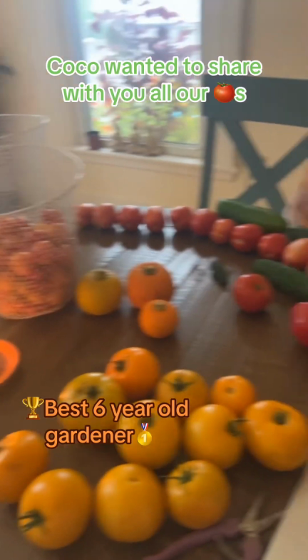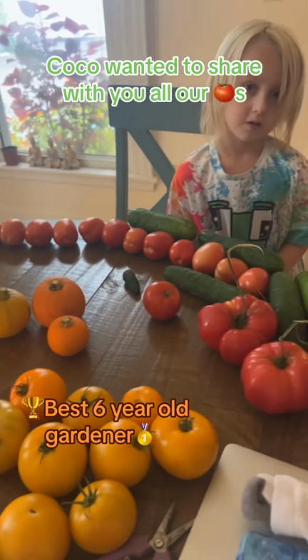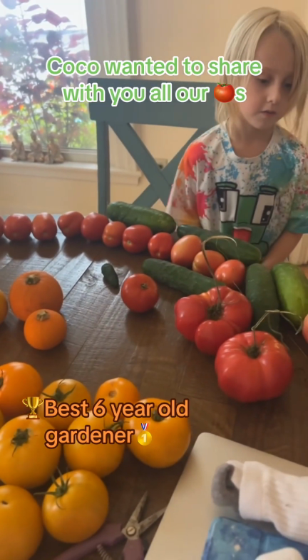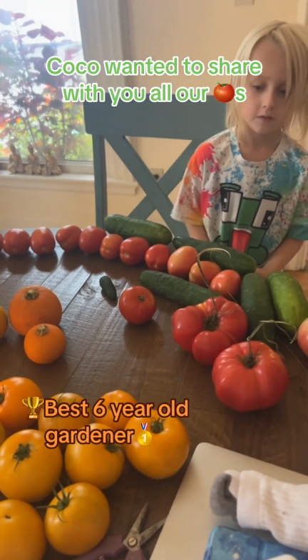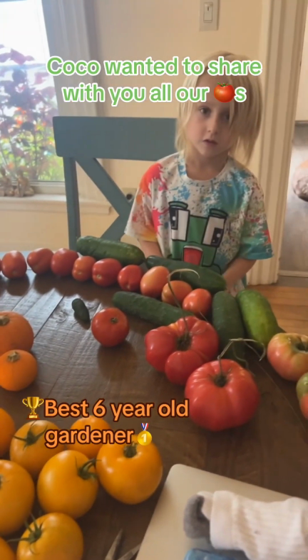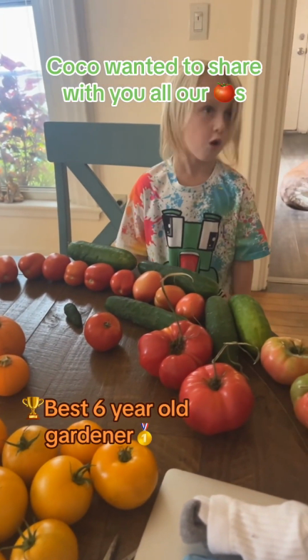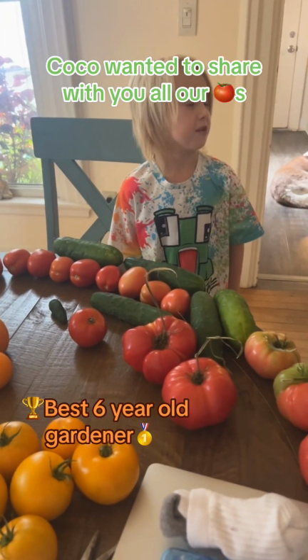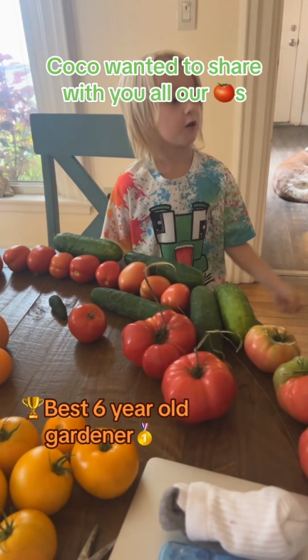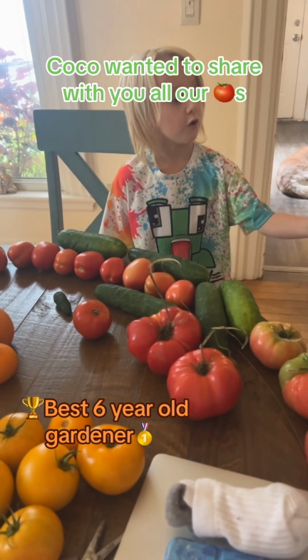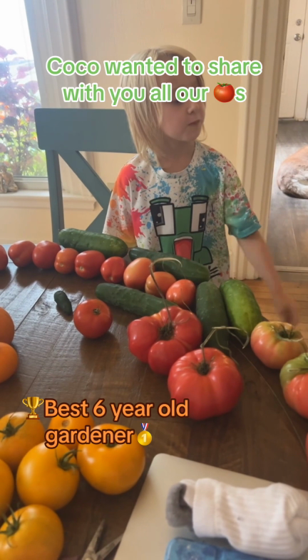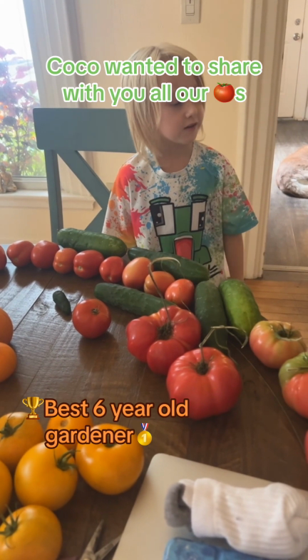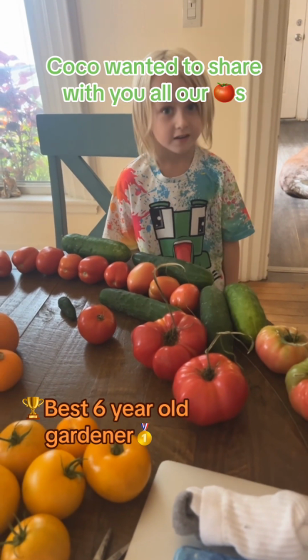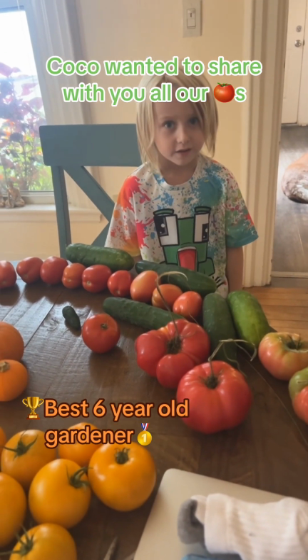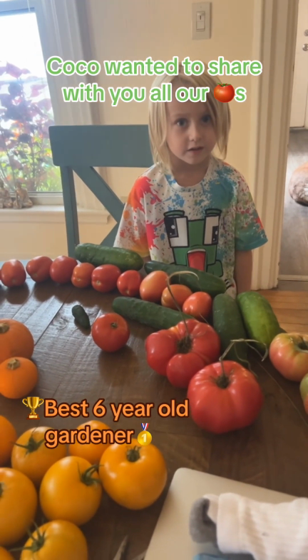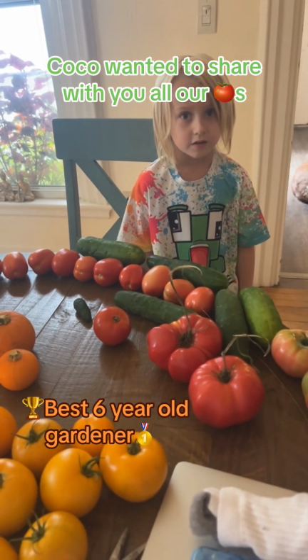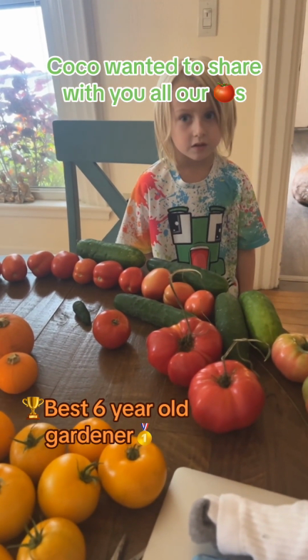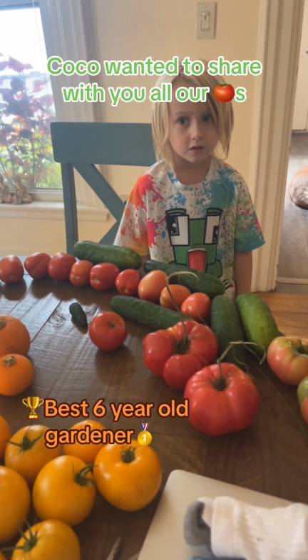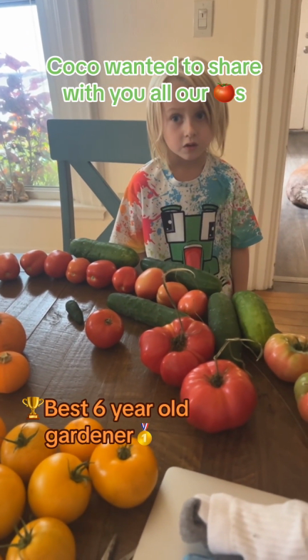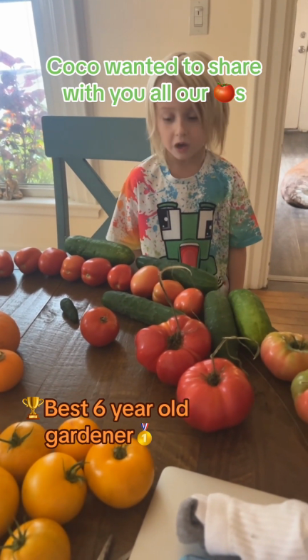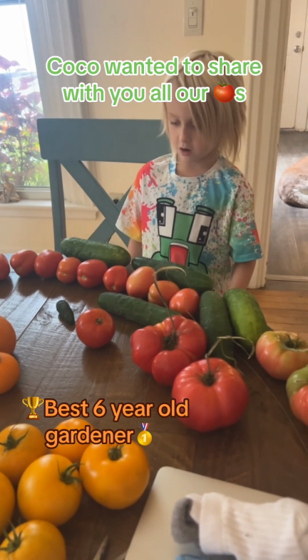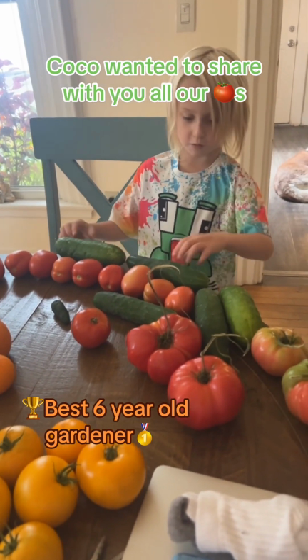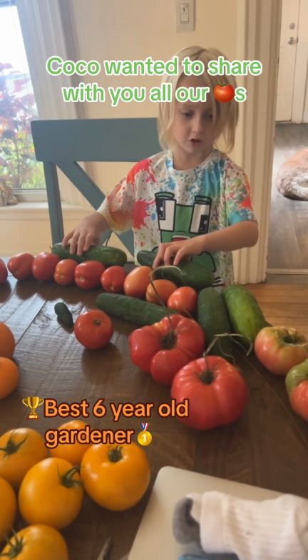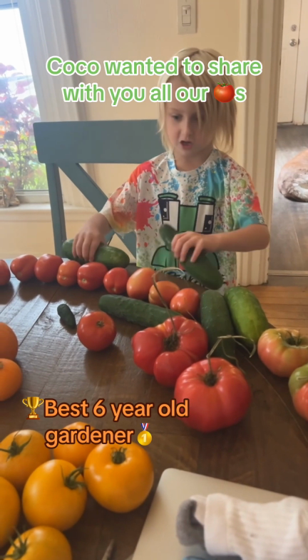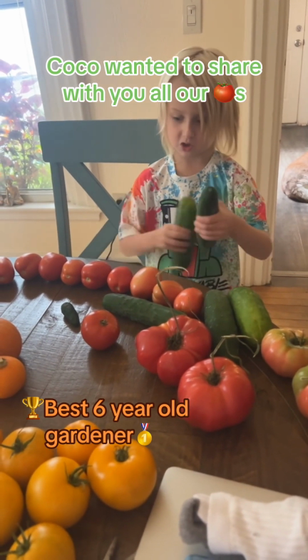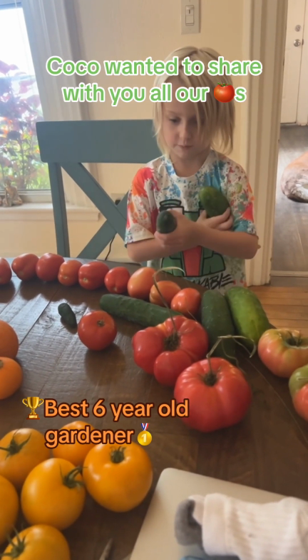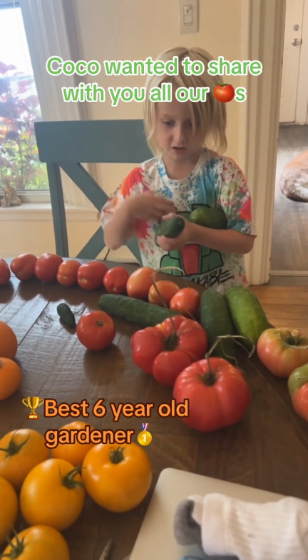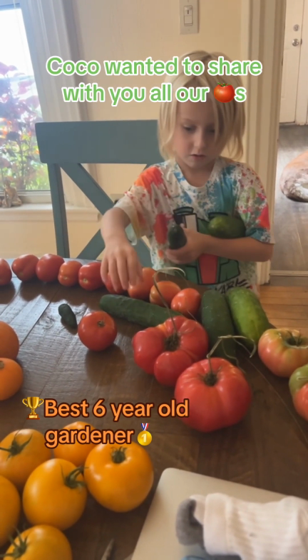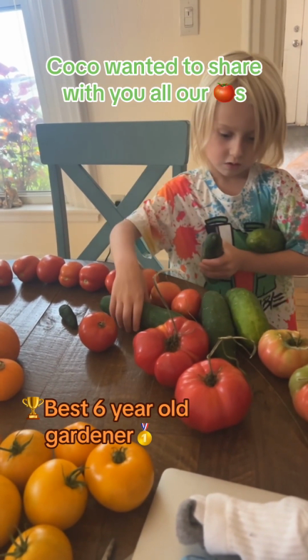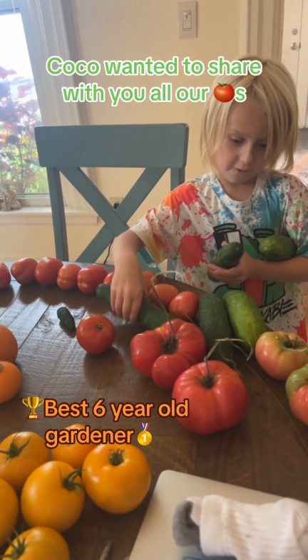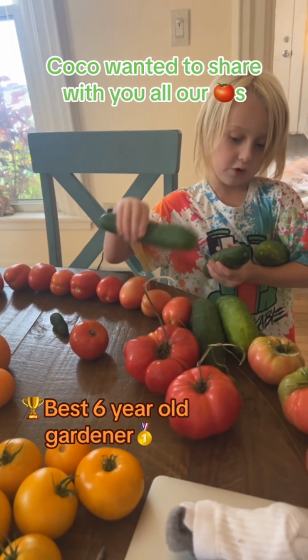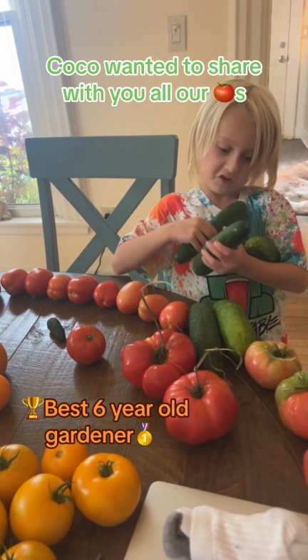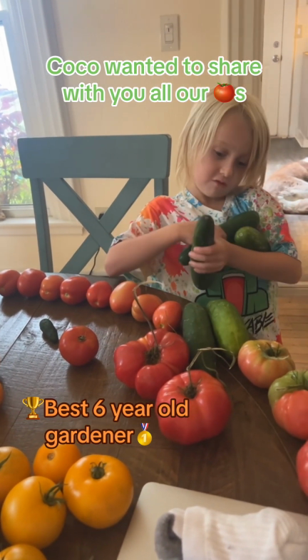Now we've got to go show them the eggplant. I think Daddy already ate all the eggplant. No, there's more on the plant. On the plants, yes — you can look at it. How about we go look at the eggplants on the plant.